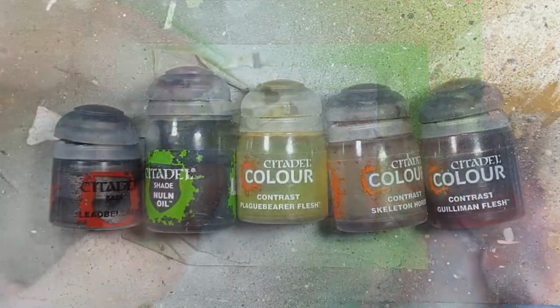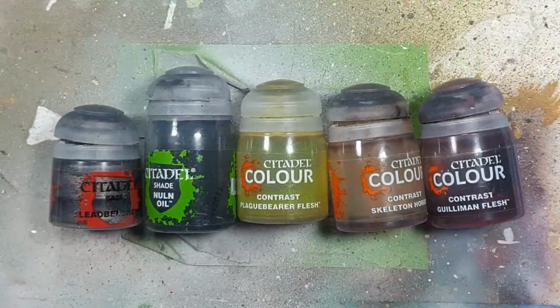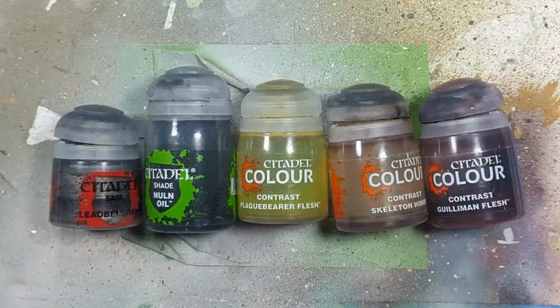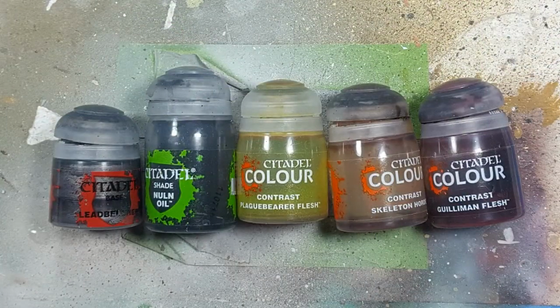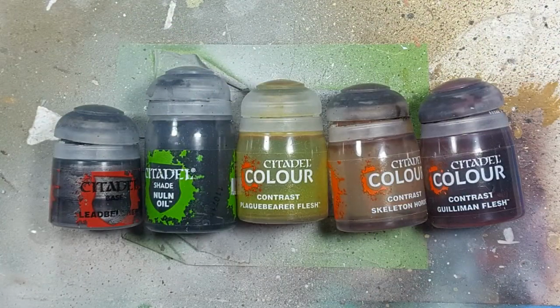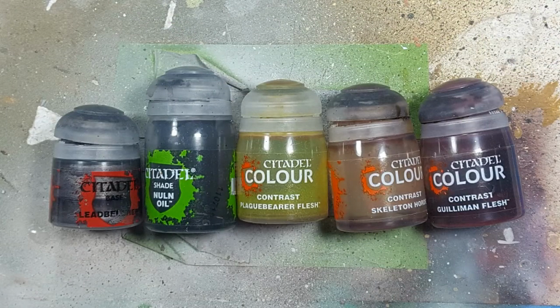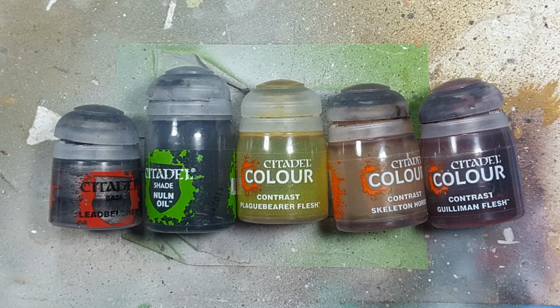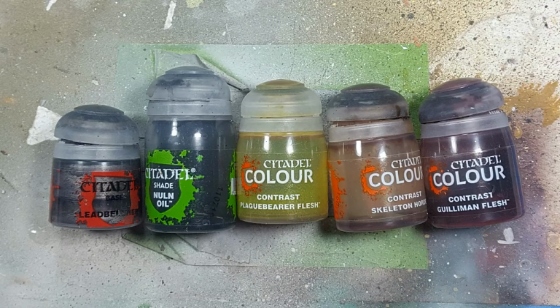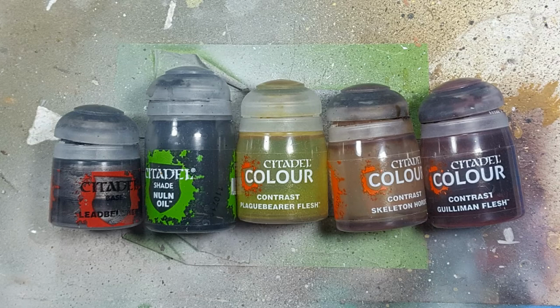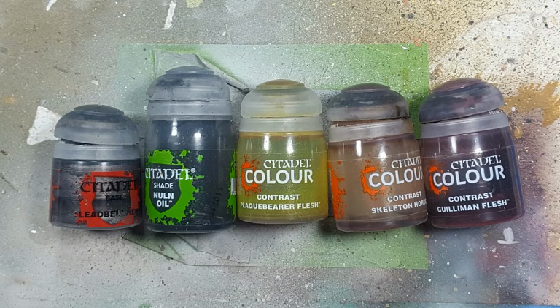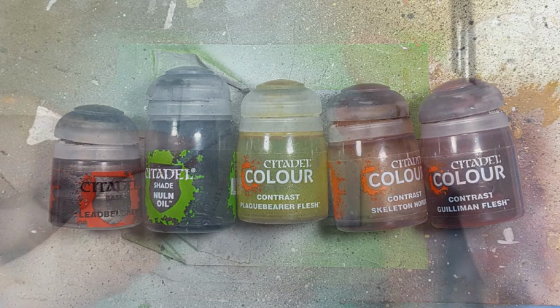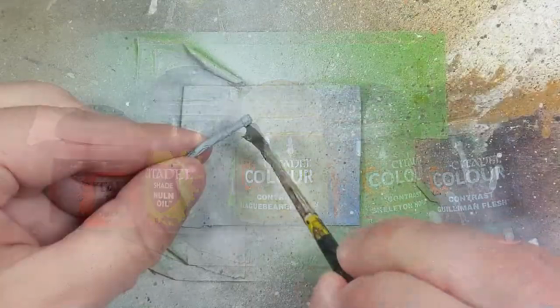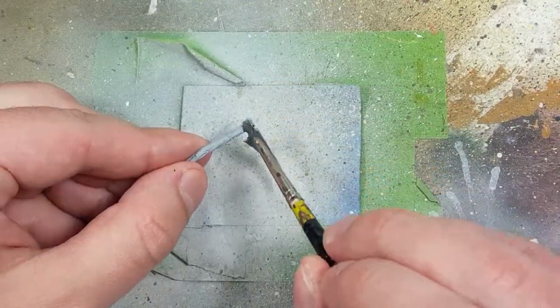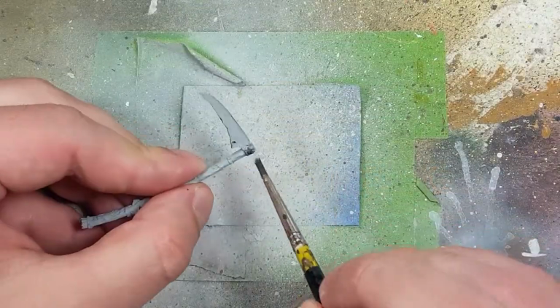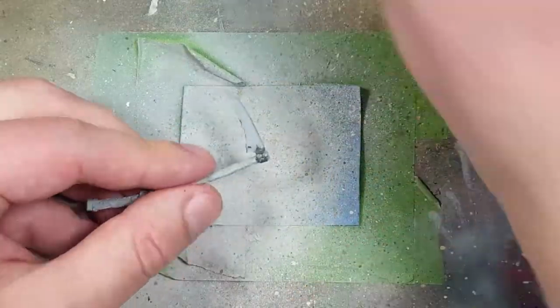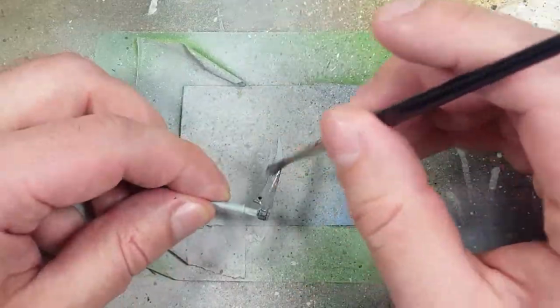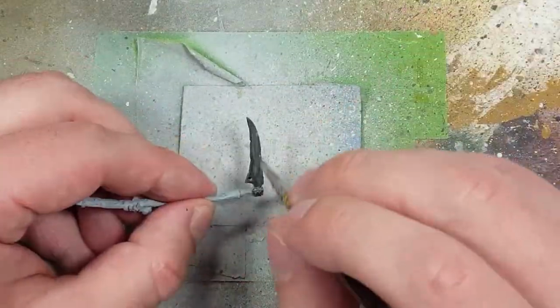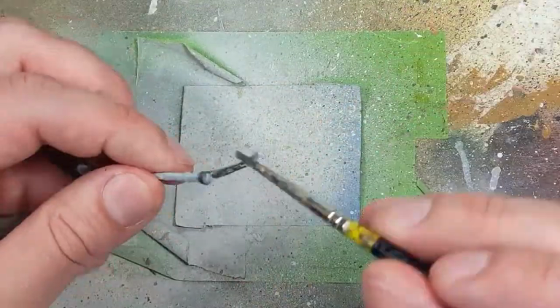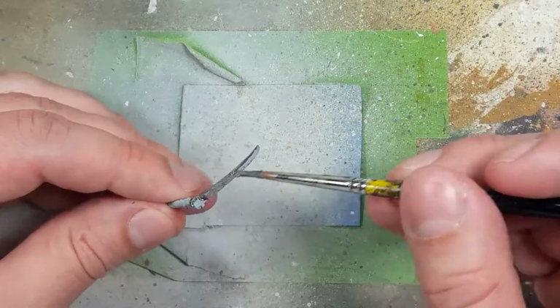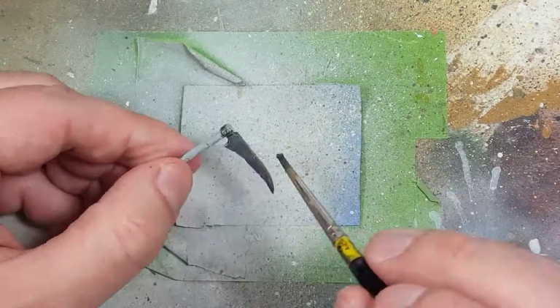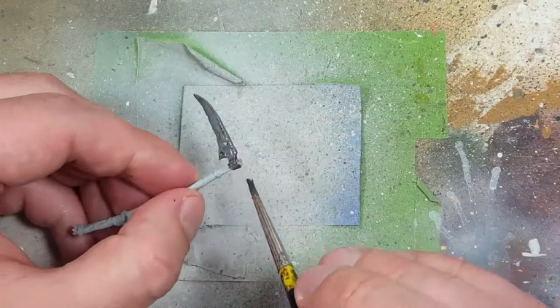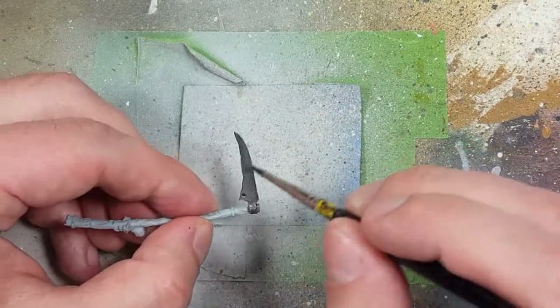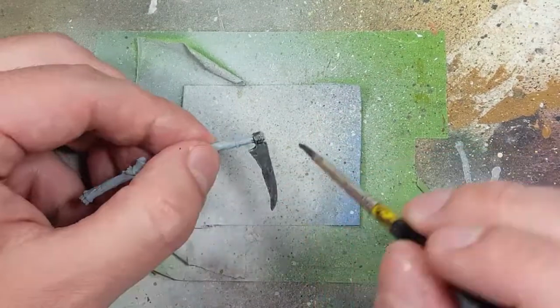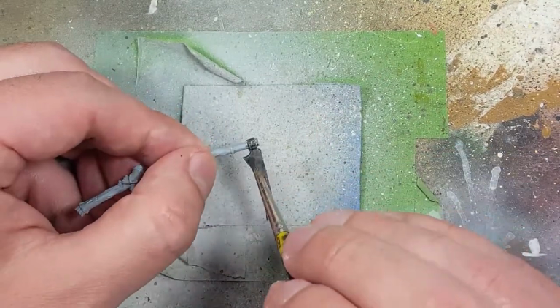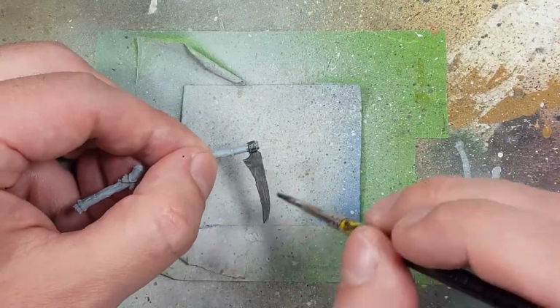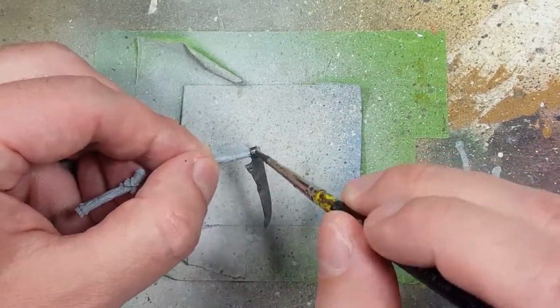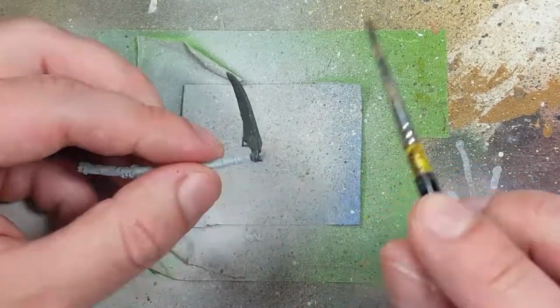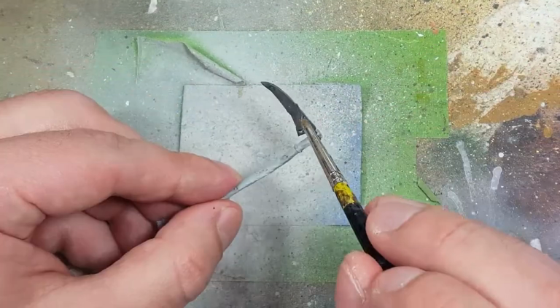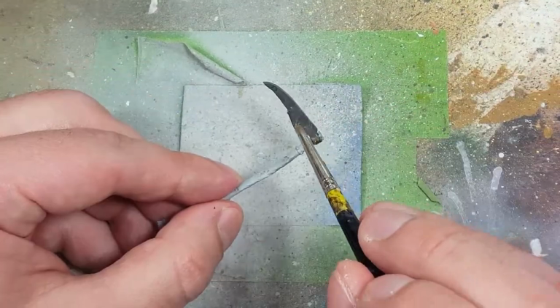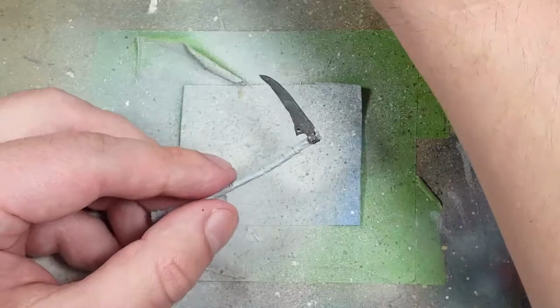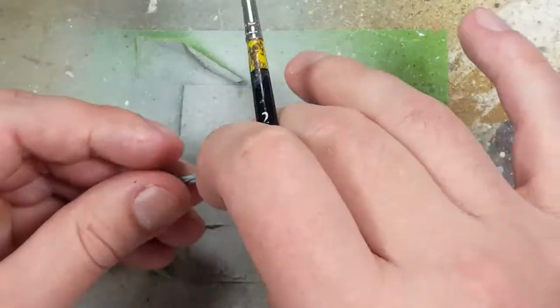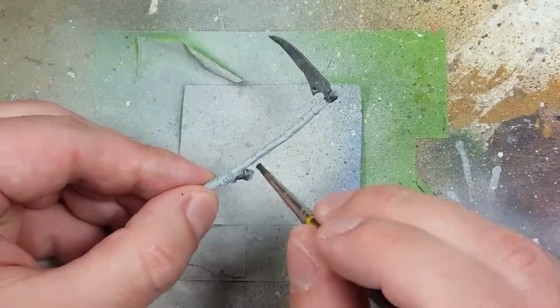Now with Leadbelcher, Nuln Oil, Plaguebearer's Flesh, Skeleton Horde Contrast, and Gulliman Flesh, we're going to be painting the metal. Although looking back, I should have varnished the model first in the ultra matte and then moved on to the metals, but neither here nor there.